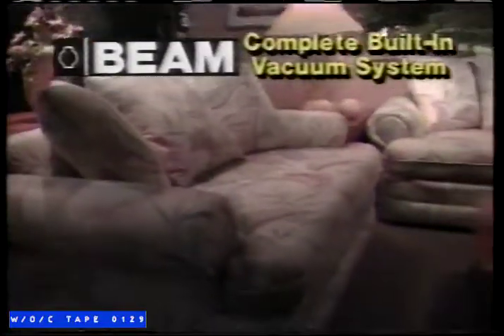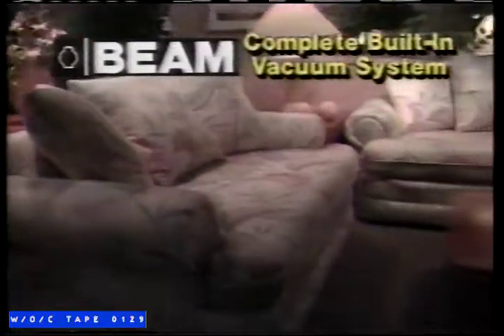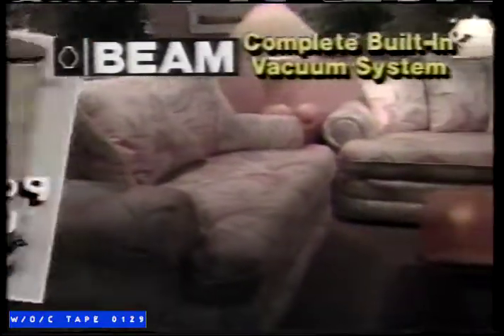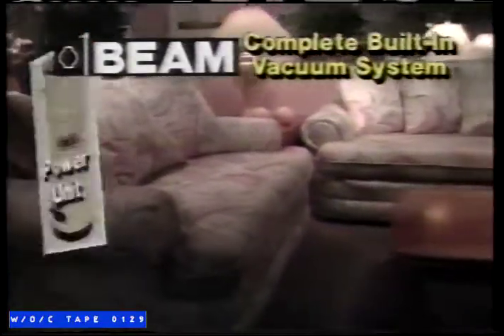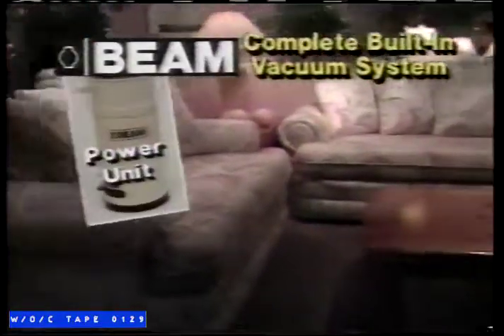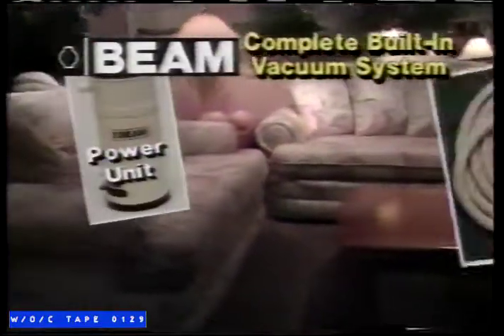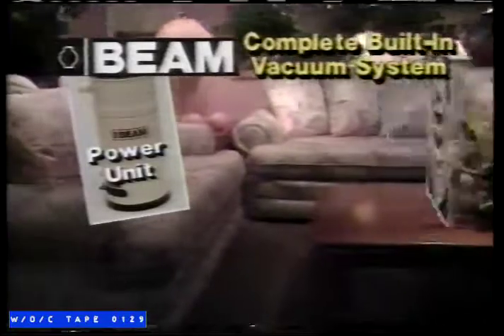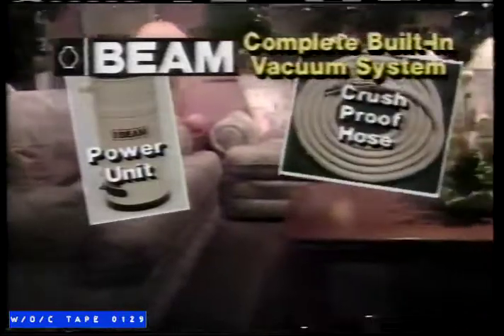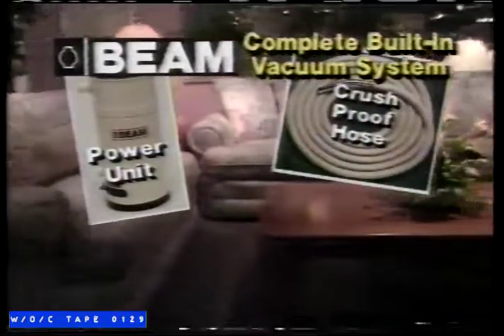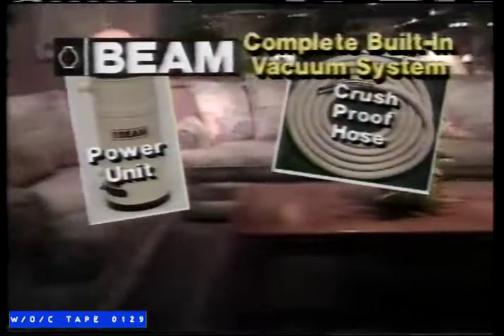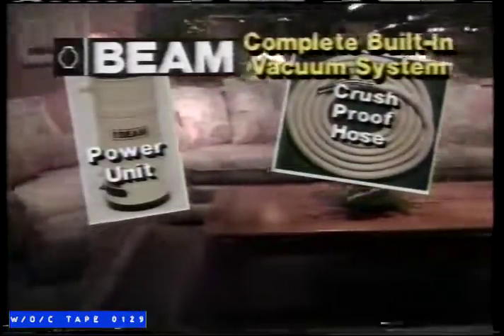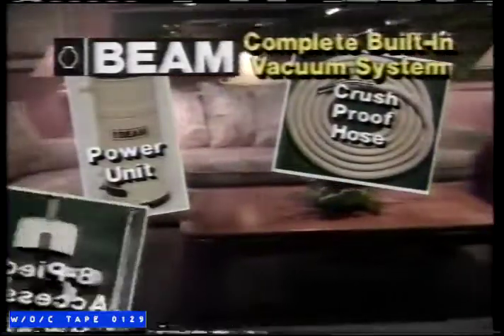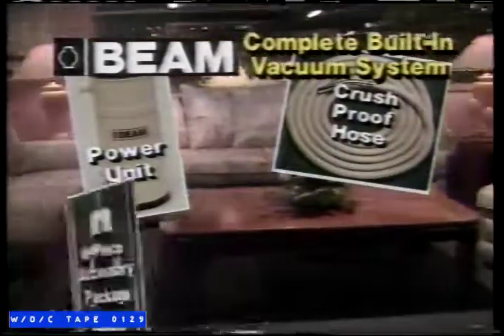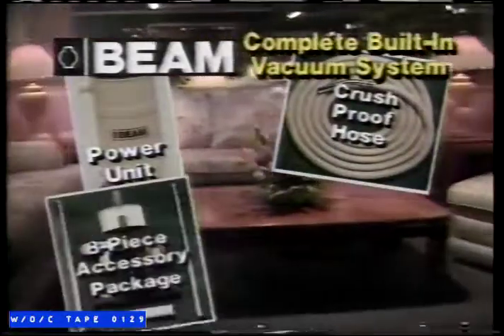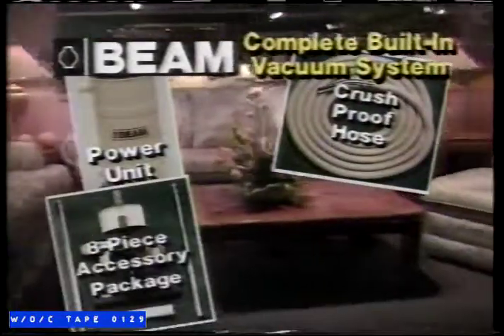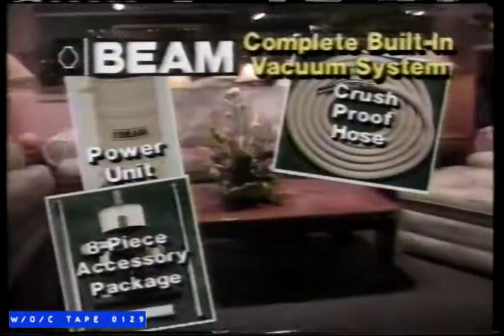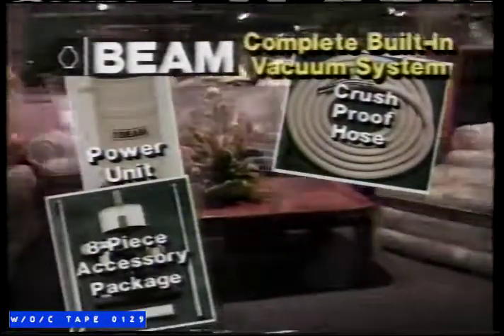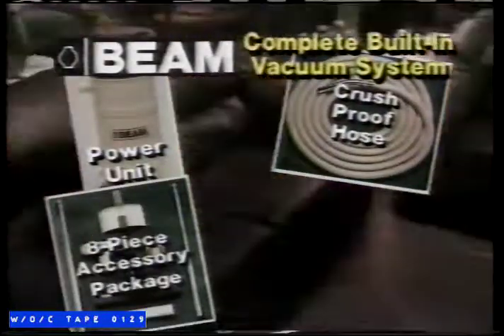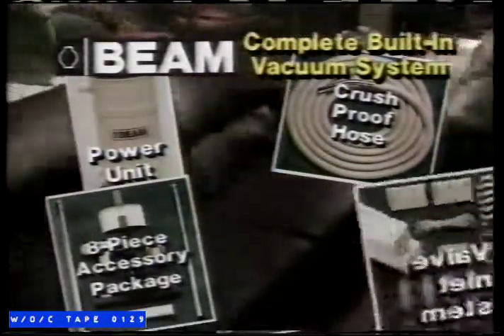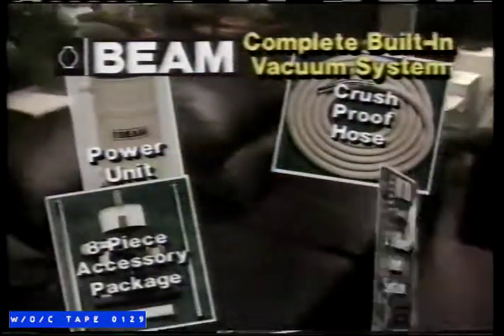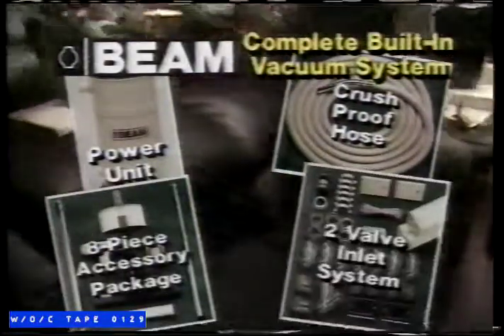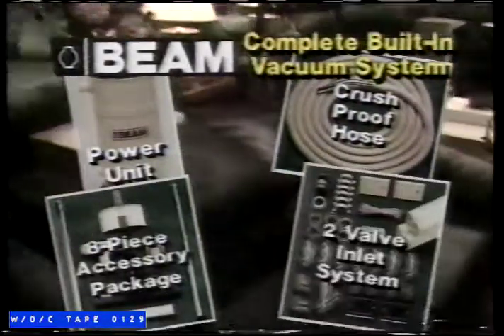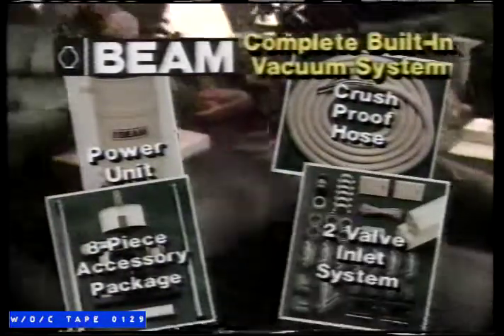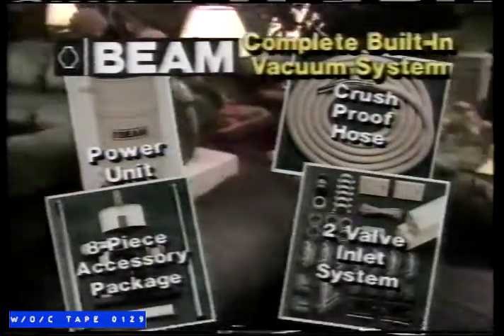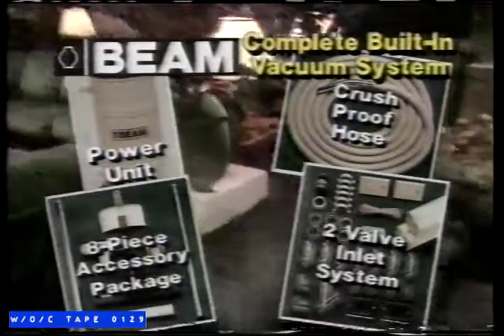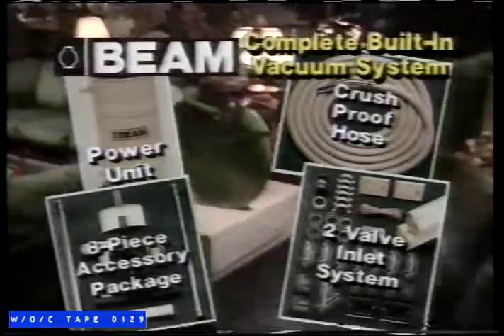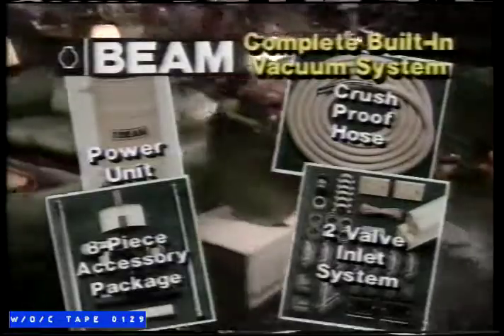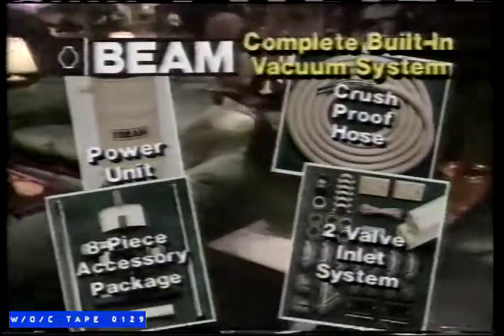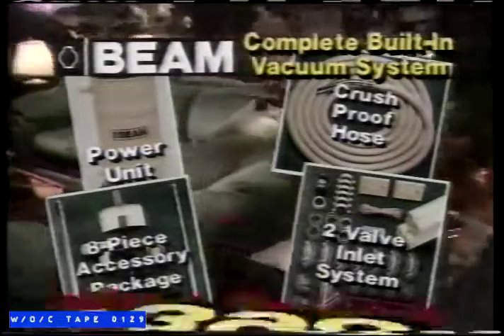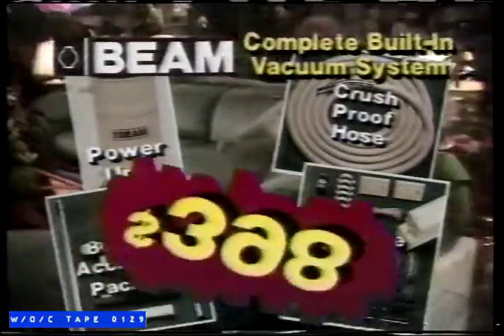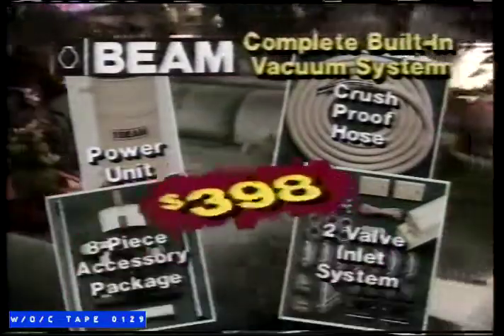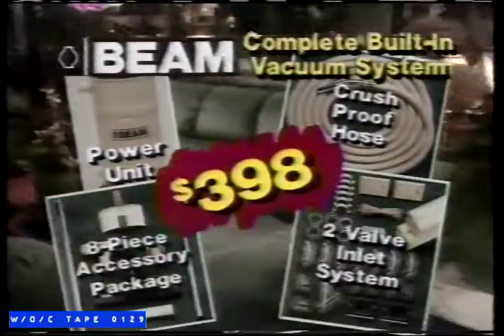You get the Beam power unit, 30-foot crush-proof hose, complete 8-piece tool and accessory package, 2 Beam automatic inlet valves, and complete installation. Get all for only $3.98.